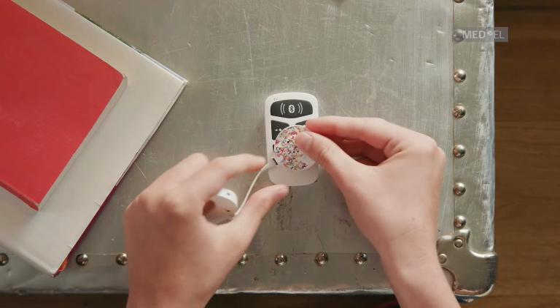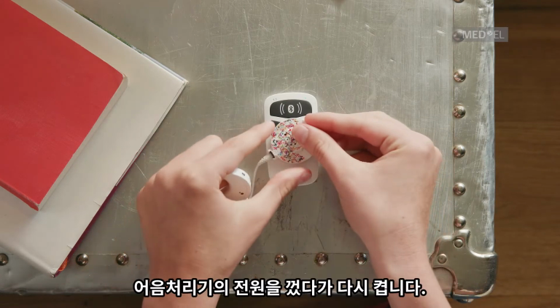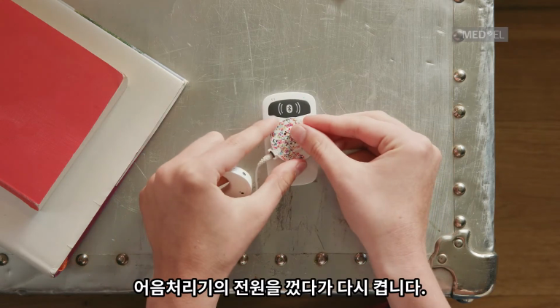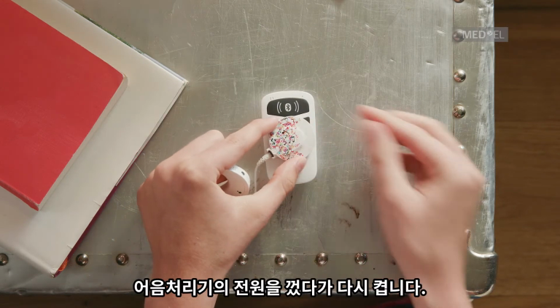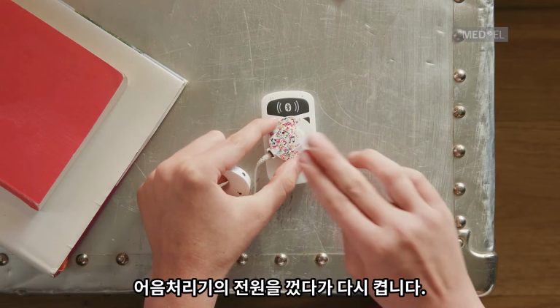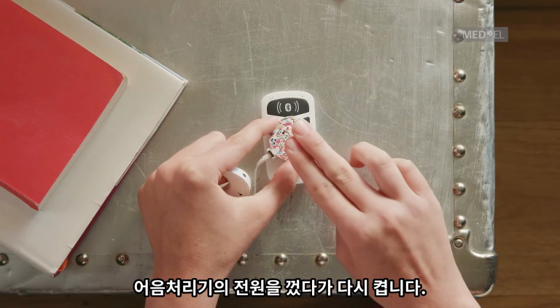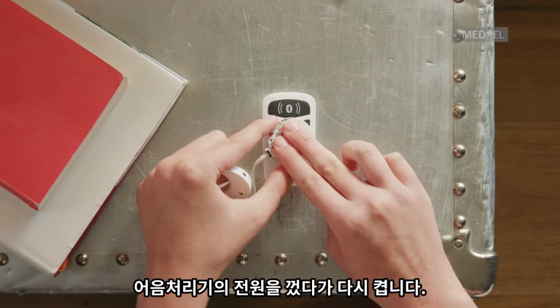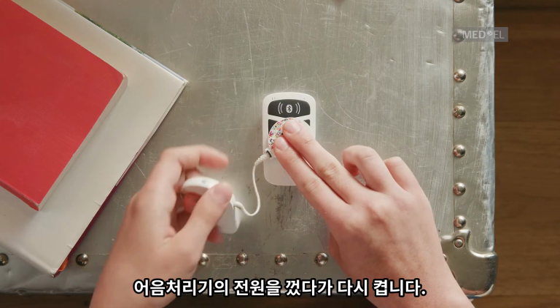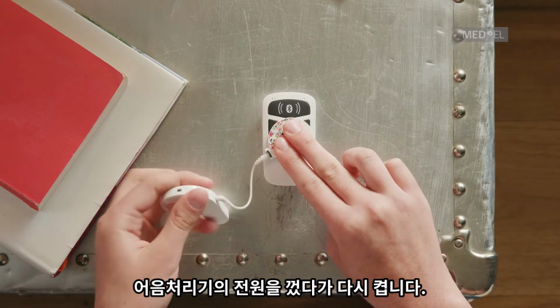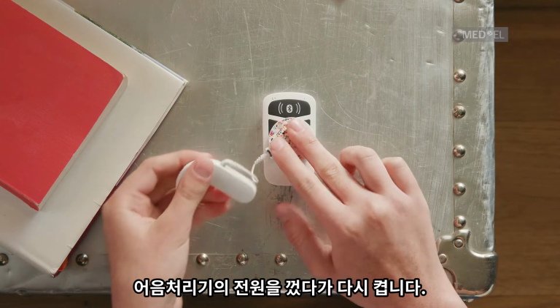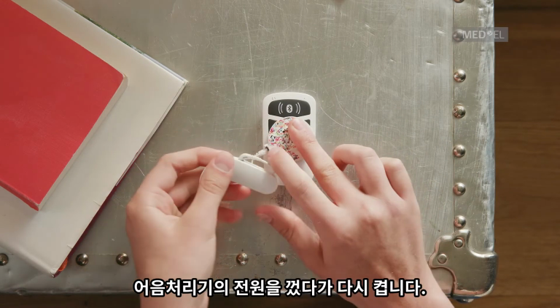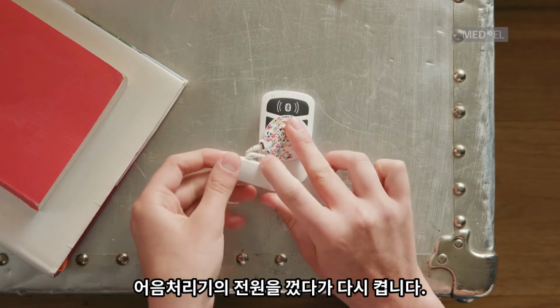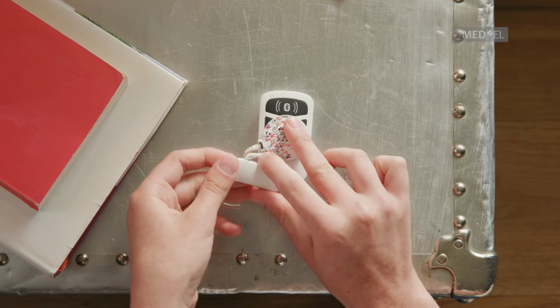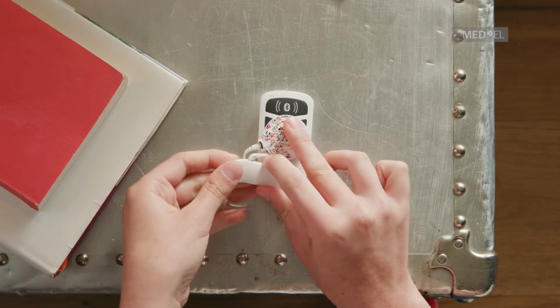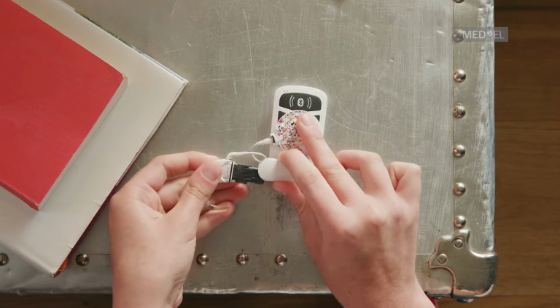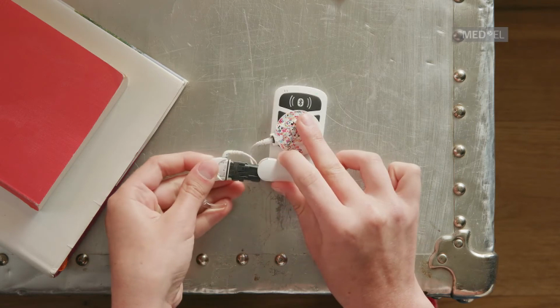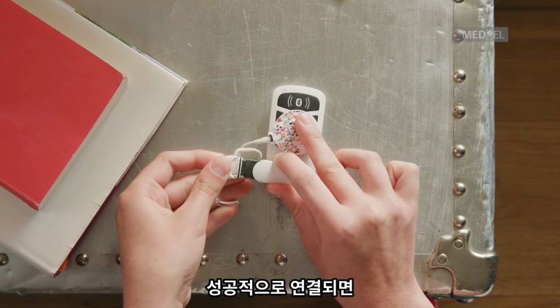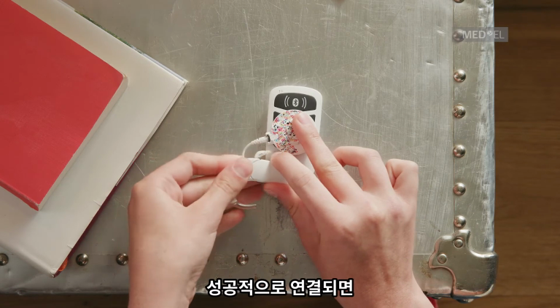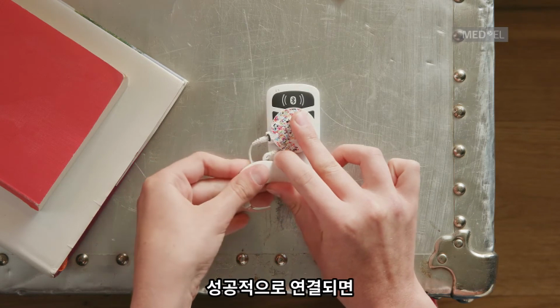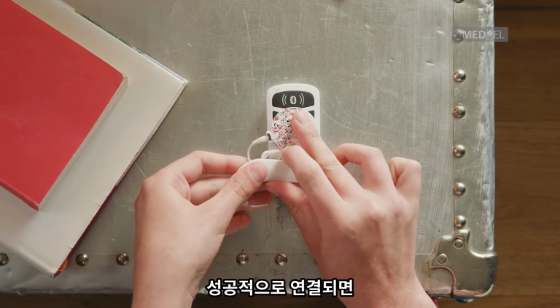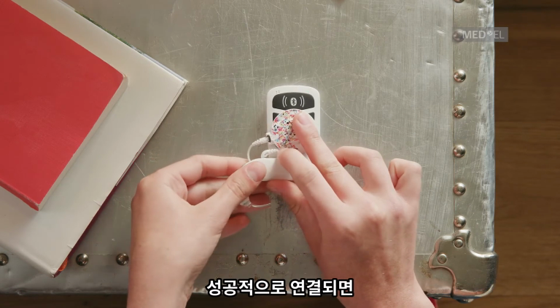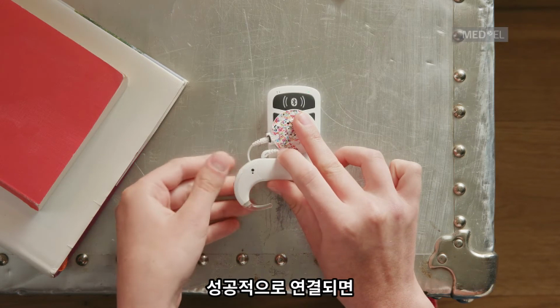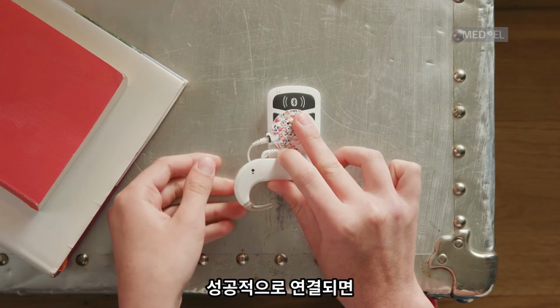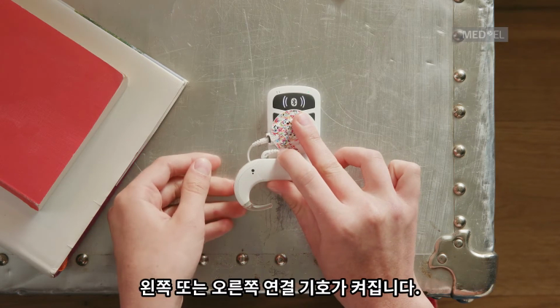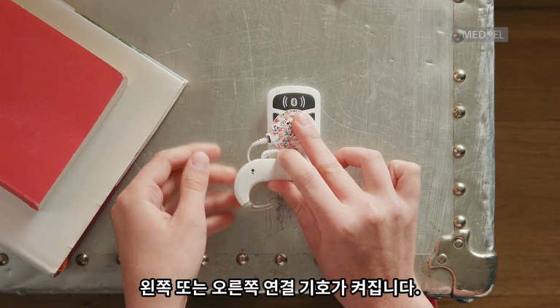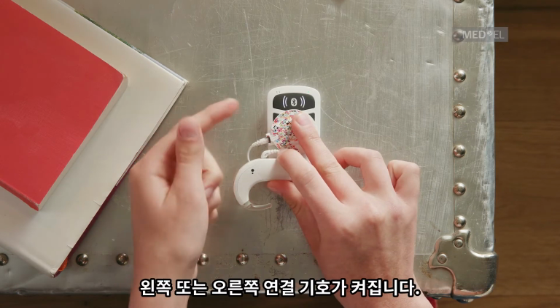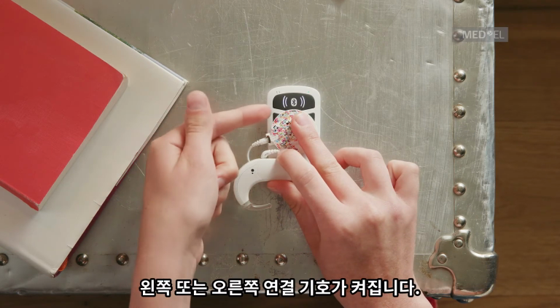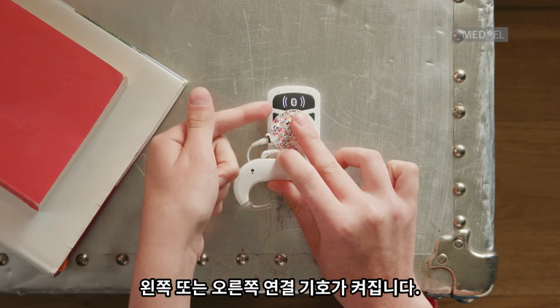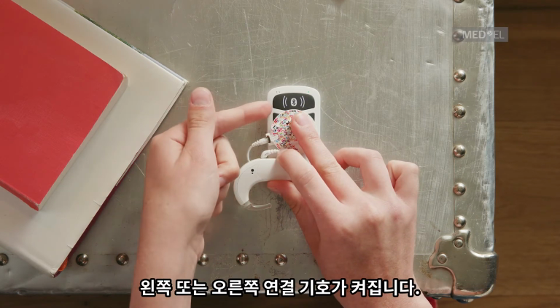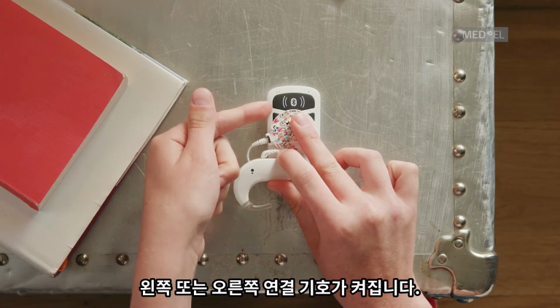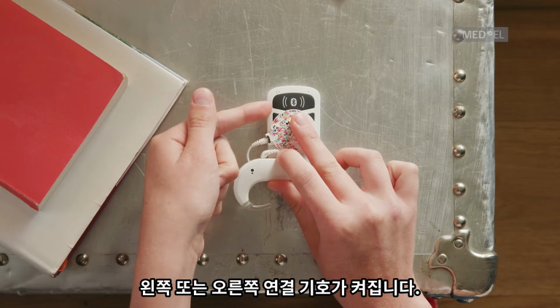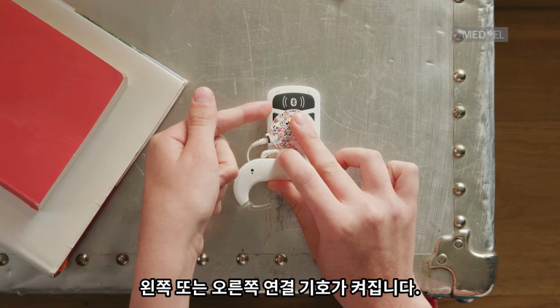Switch off the processor and then back on. When it's successfully paired, the left and right connection symbols will light up.